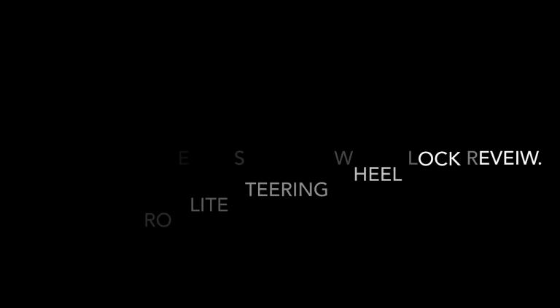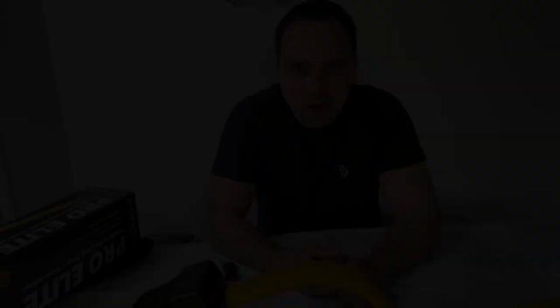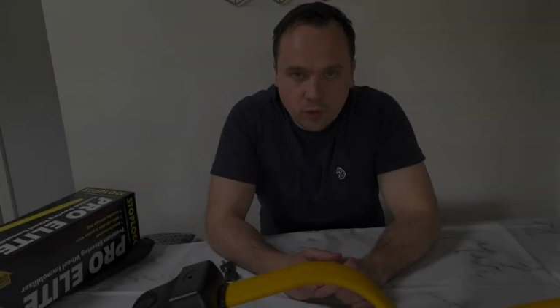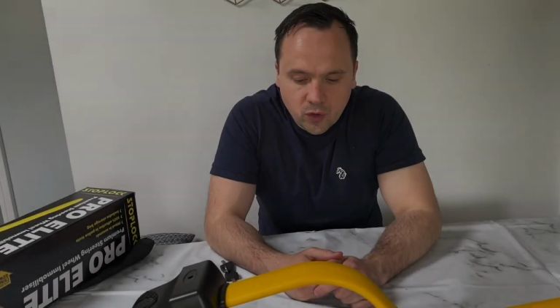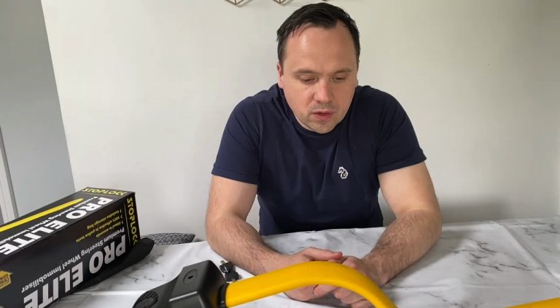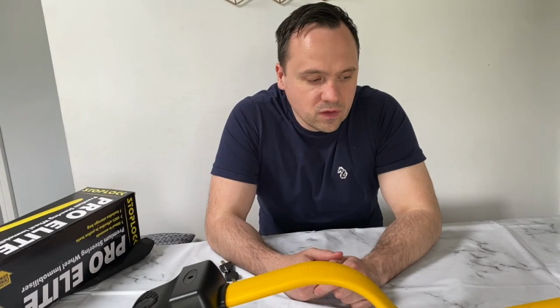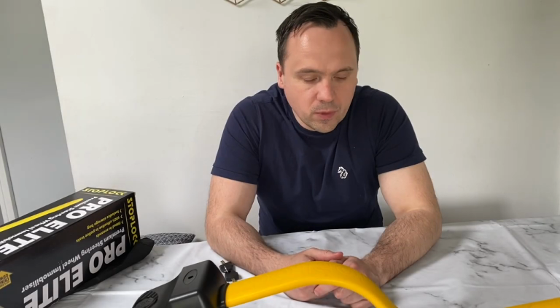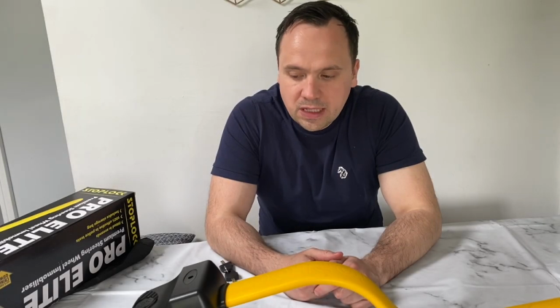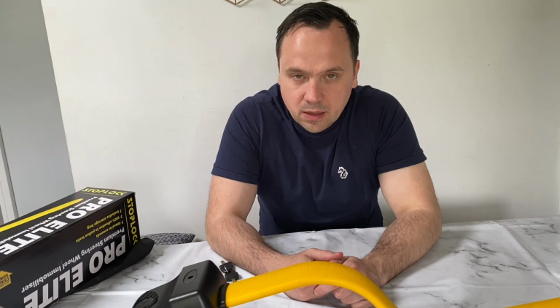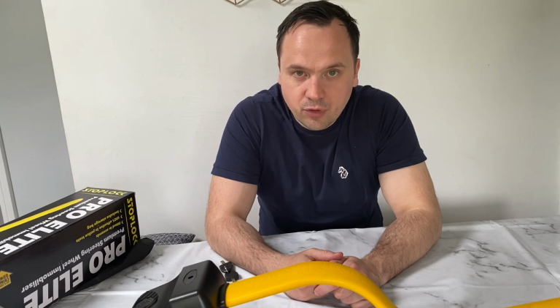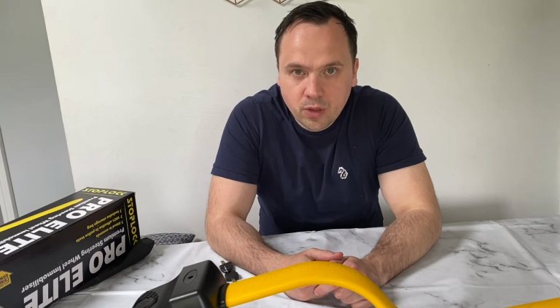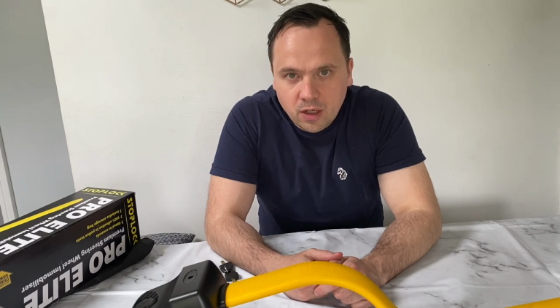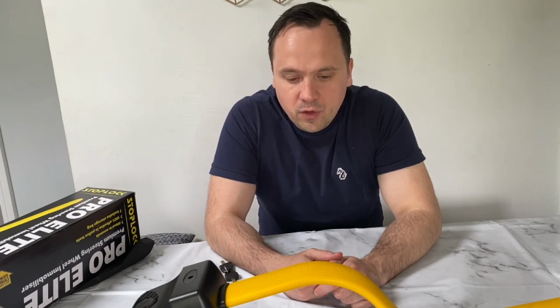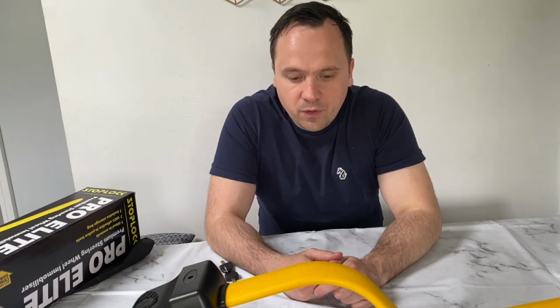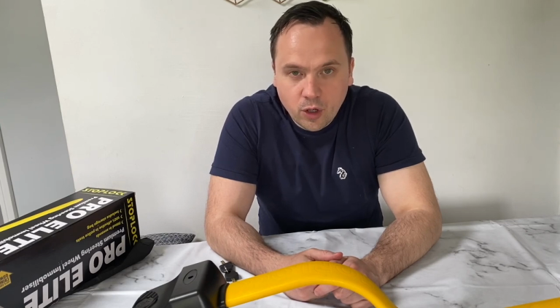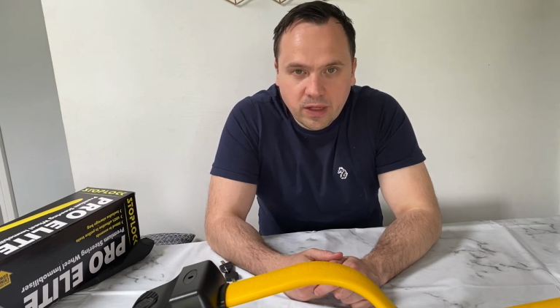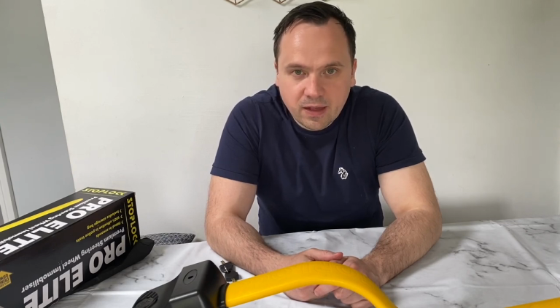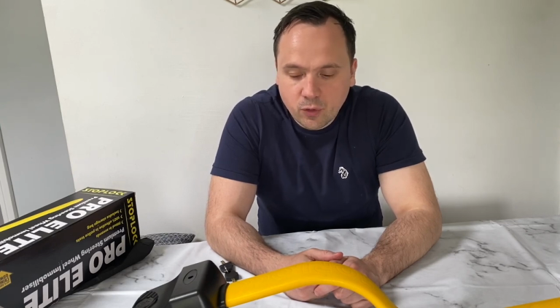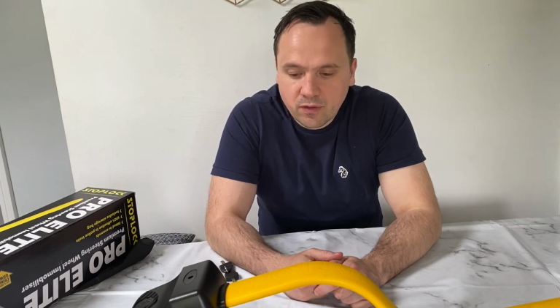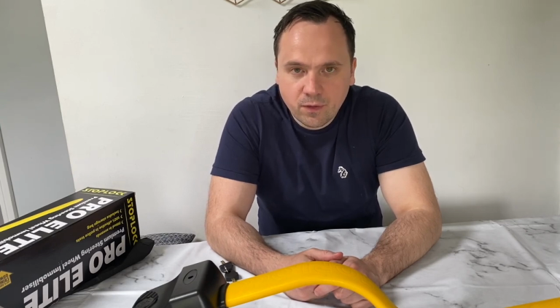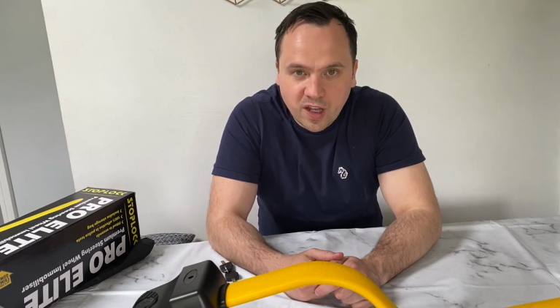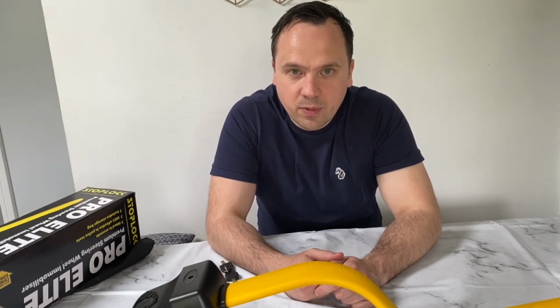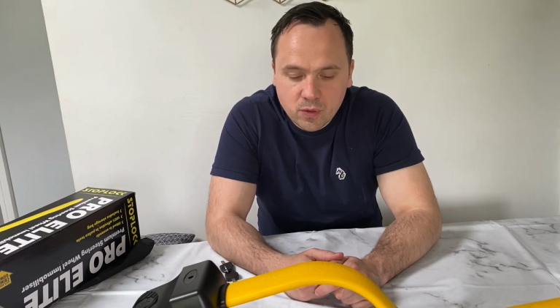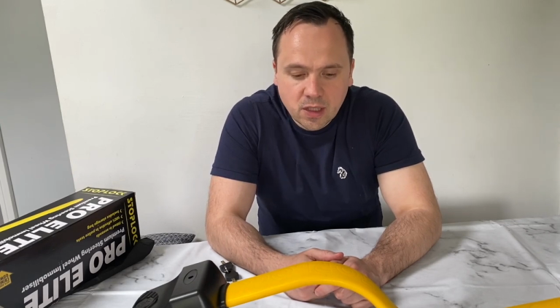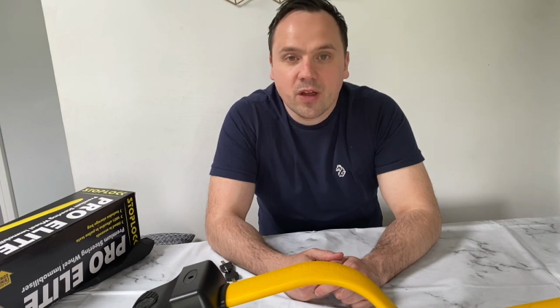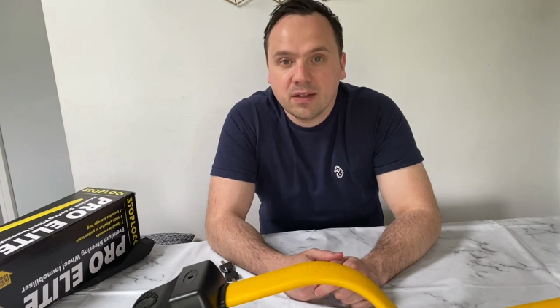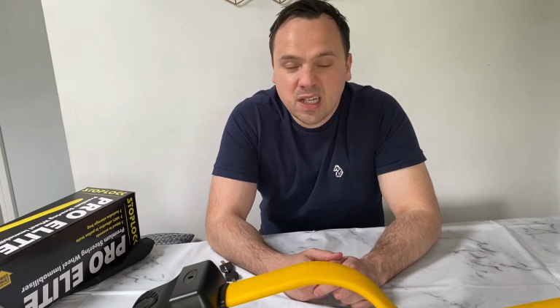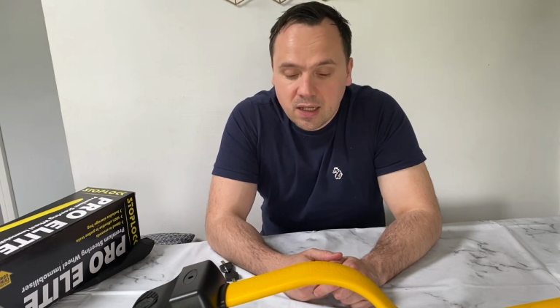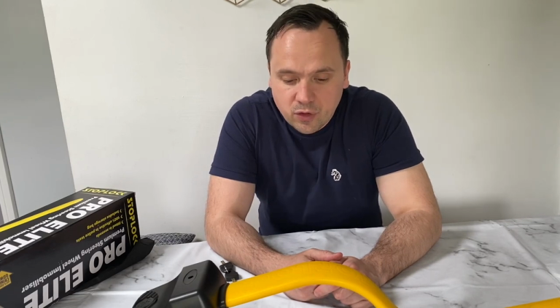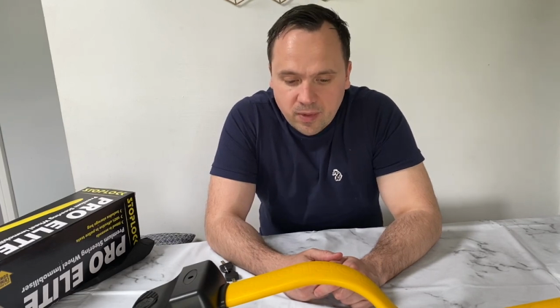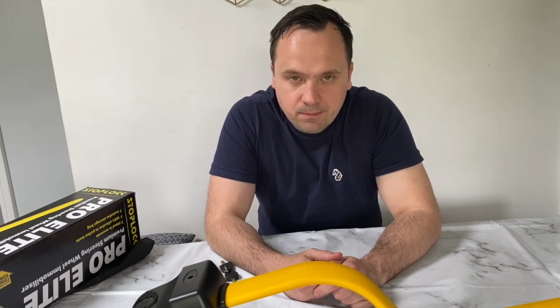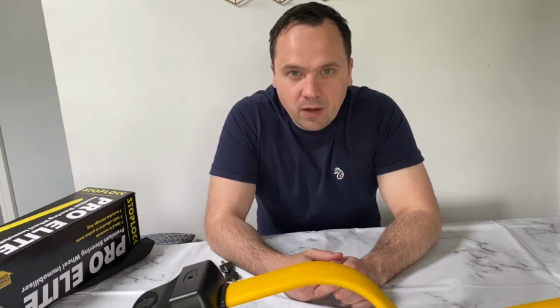A short review on the Stop Lock Elite Pro. I've been using it for a couple of weeks now and wanted to give it a full test before recommending it — and I do recommend it.